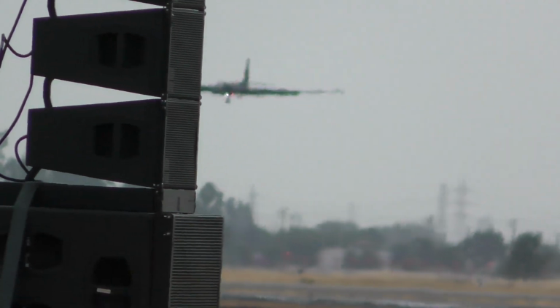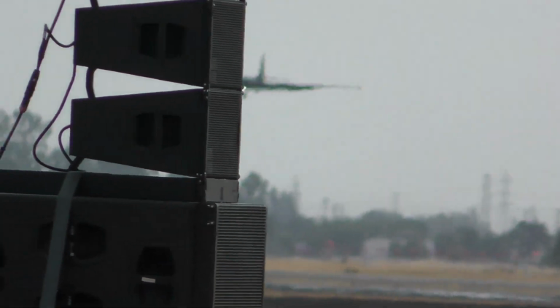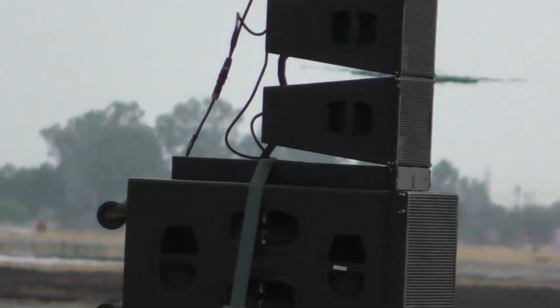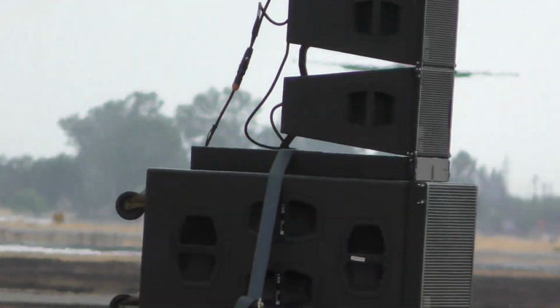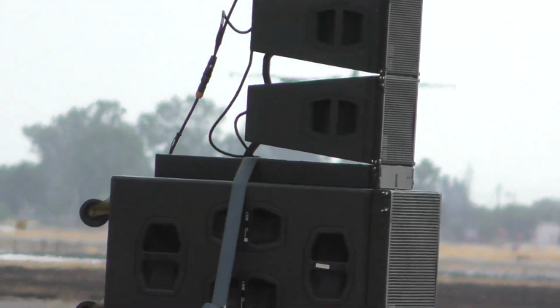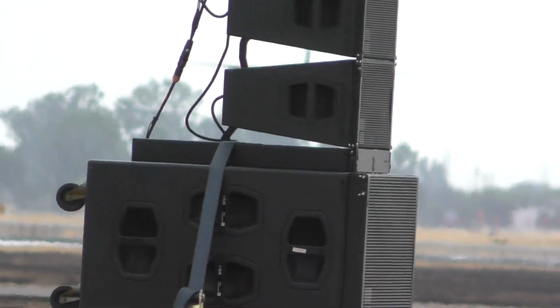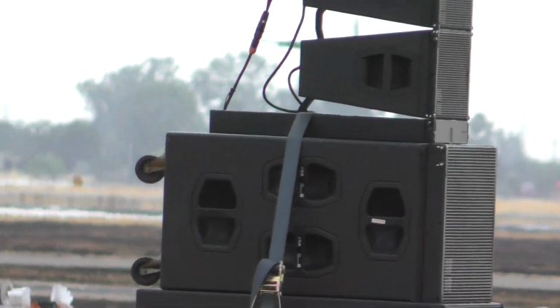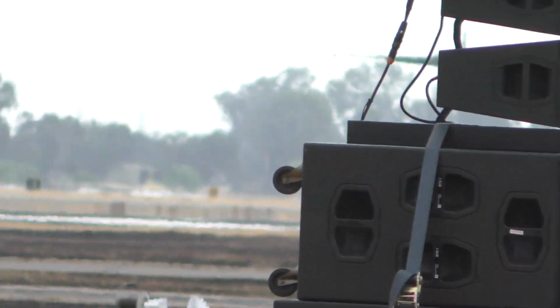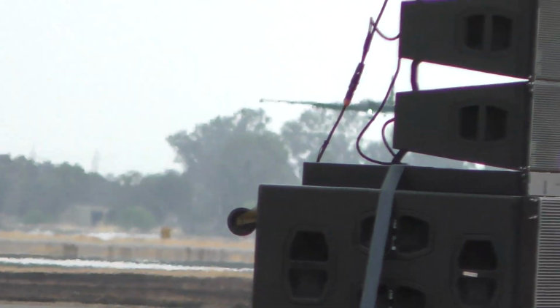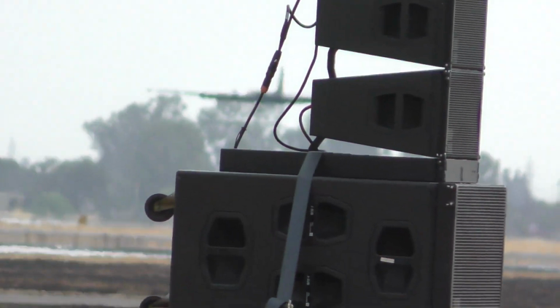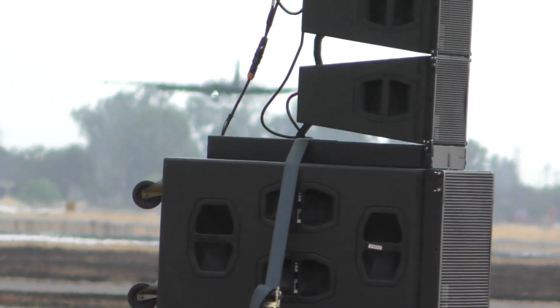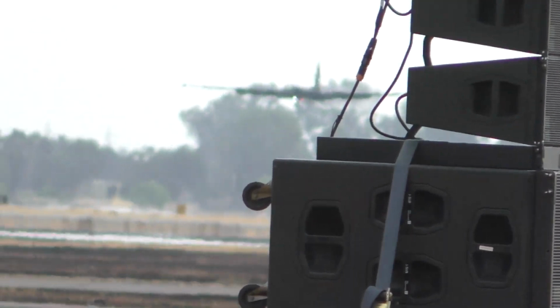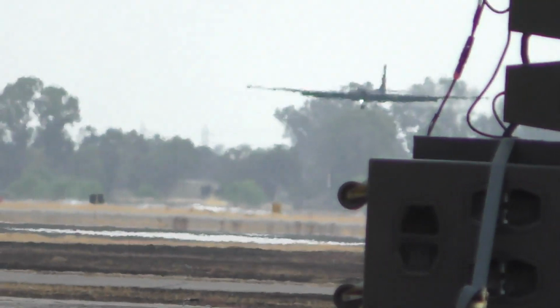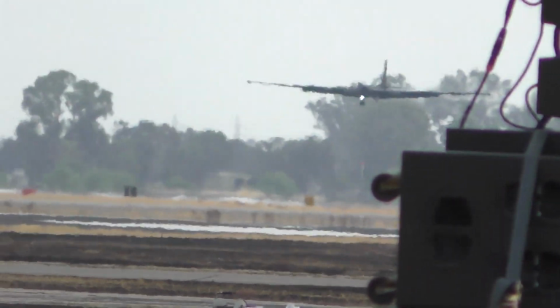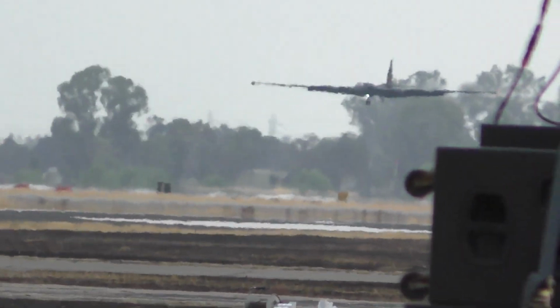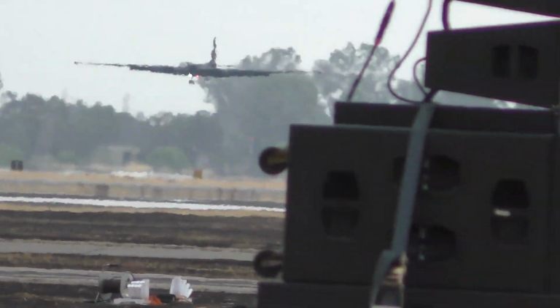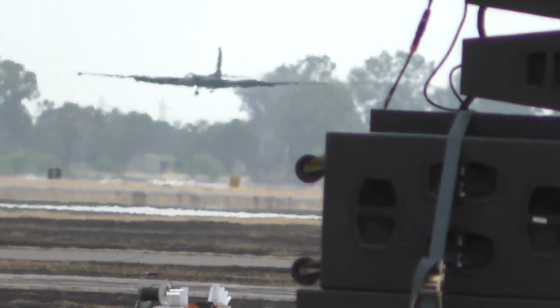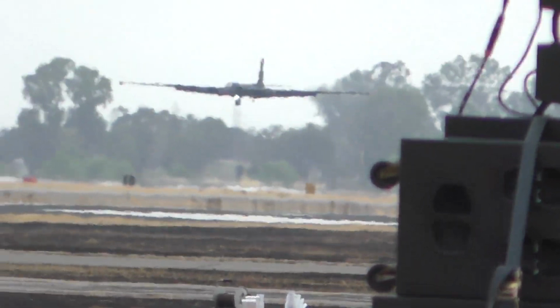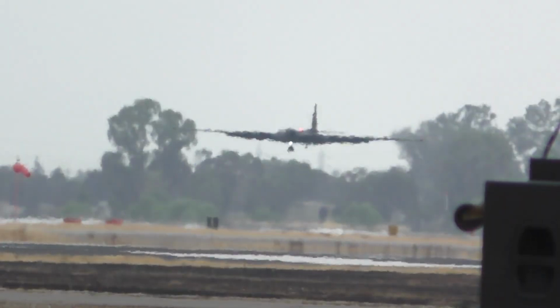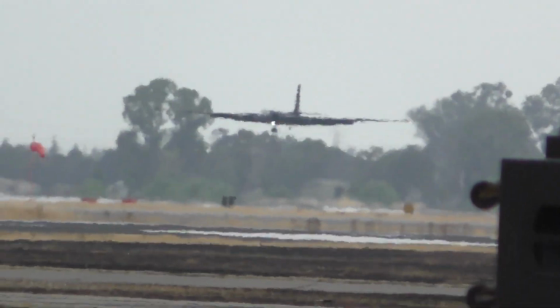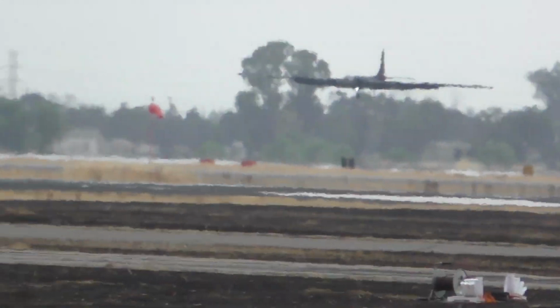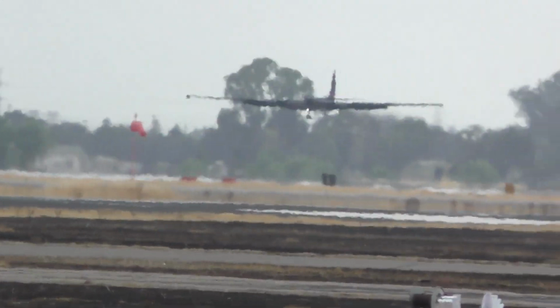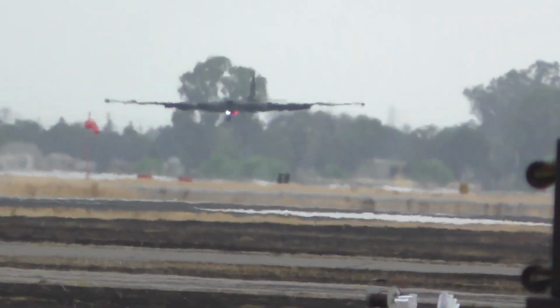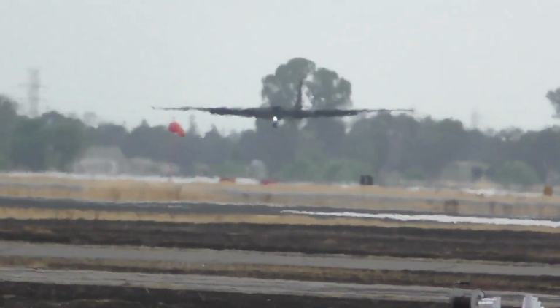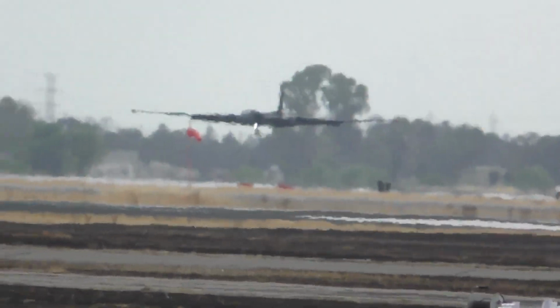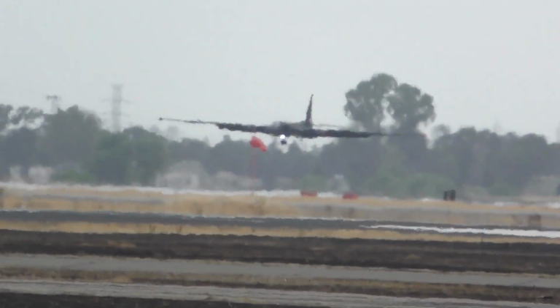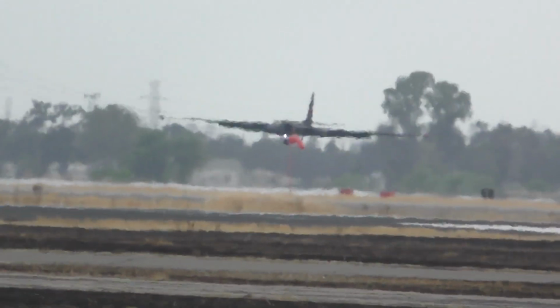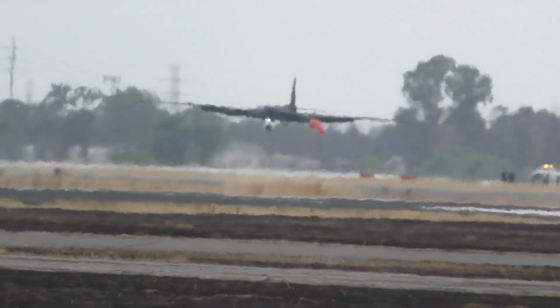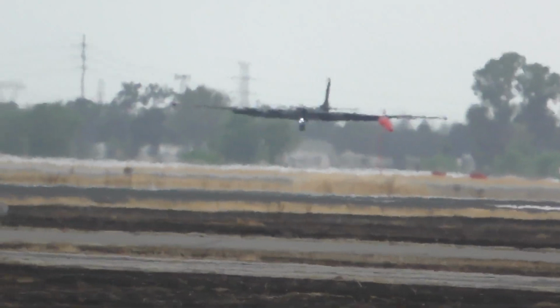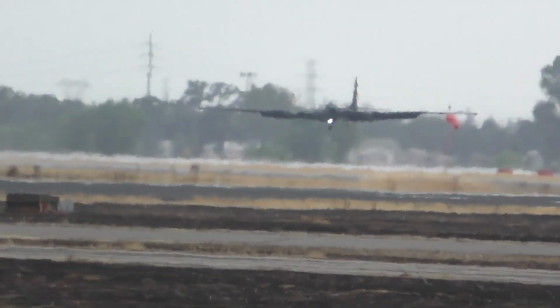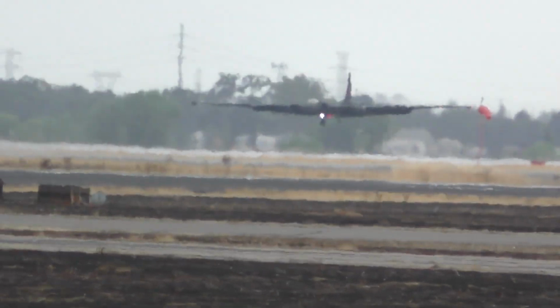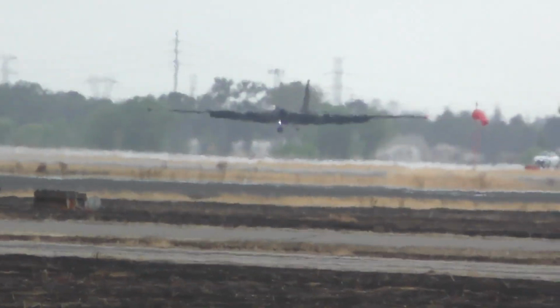Right now he's flying to the west. You'll notice that the landing gear are bicycle landing gear — there are no outriders. So even after you land, unlike an airliner or most aircraft, you have to continue to fly the wing or the wing will hit the ground.